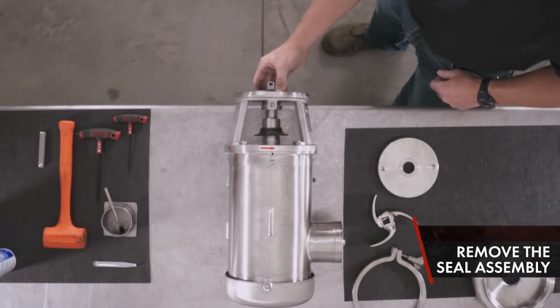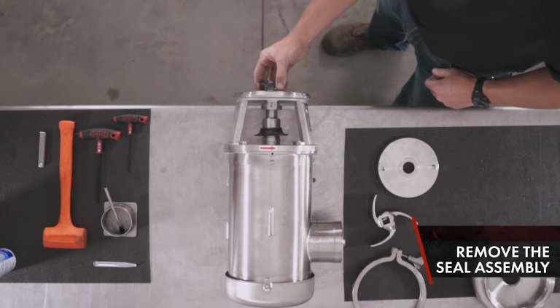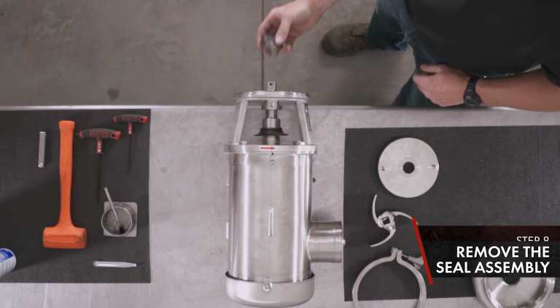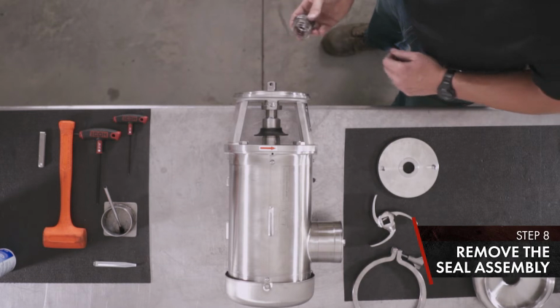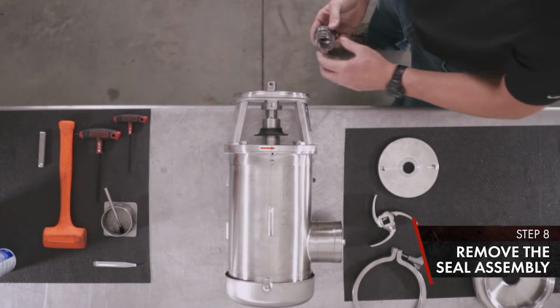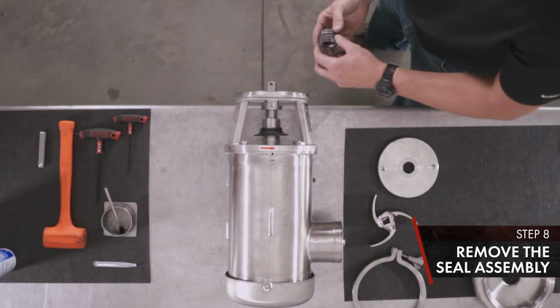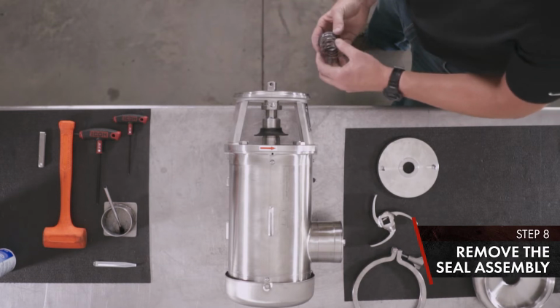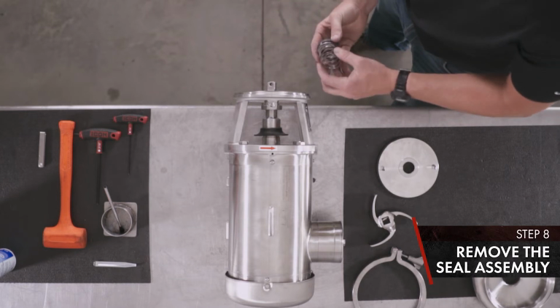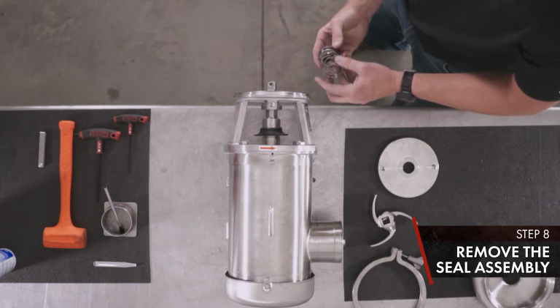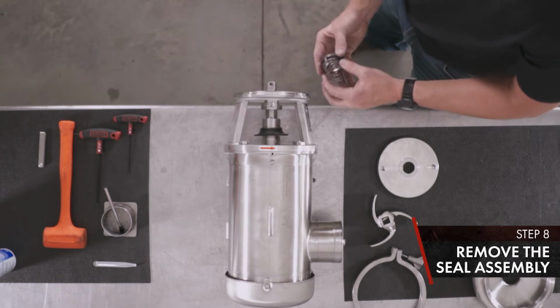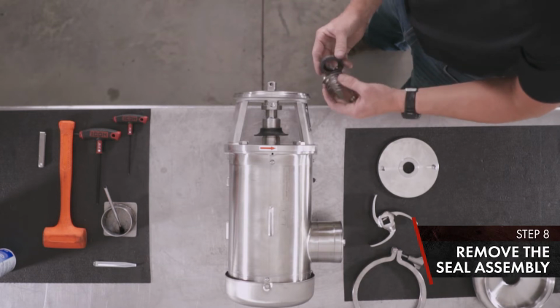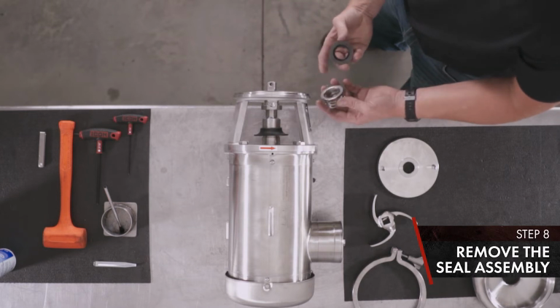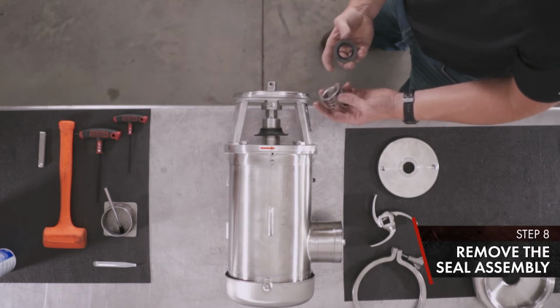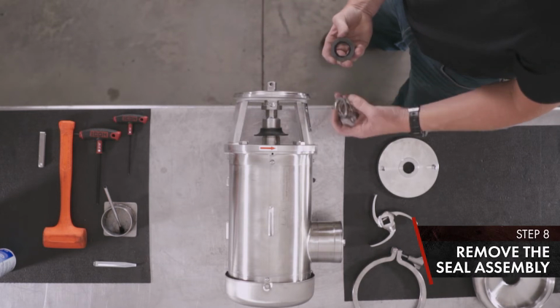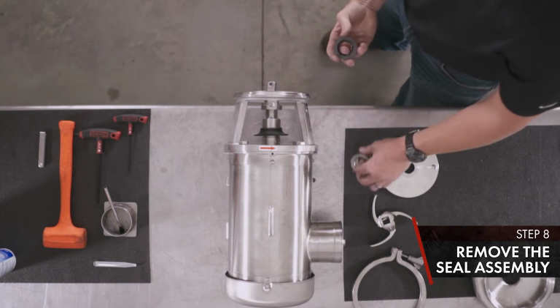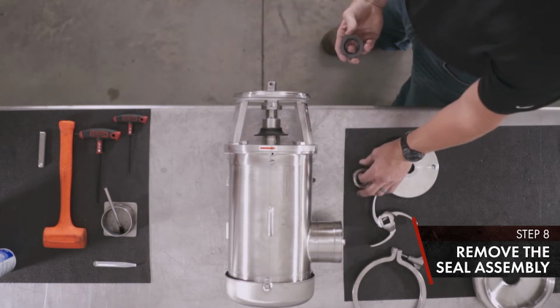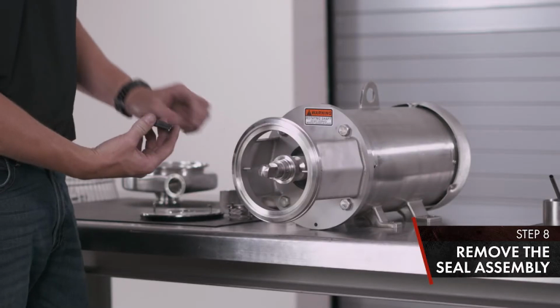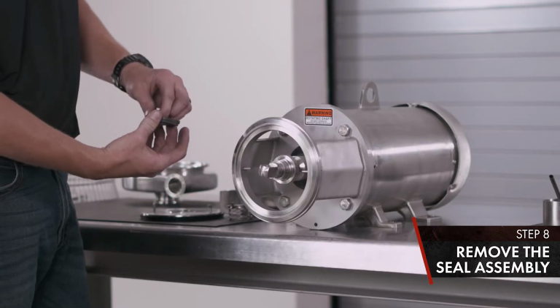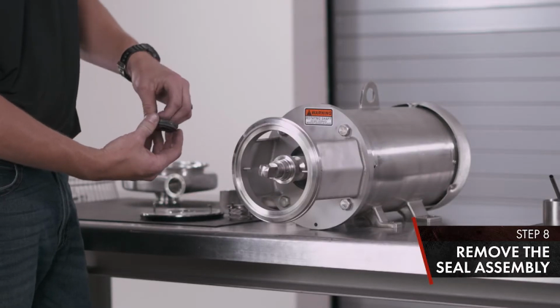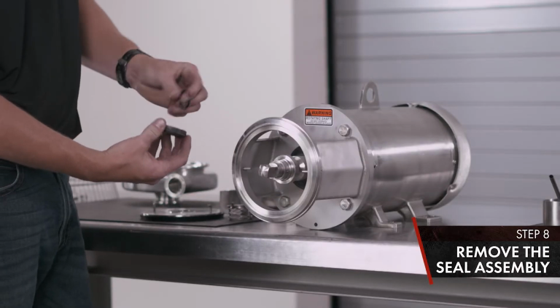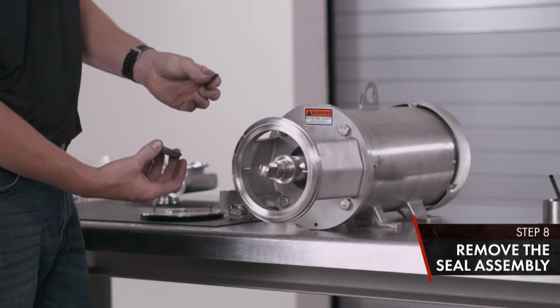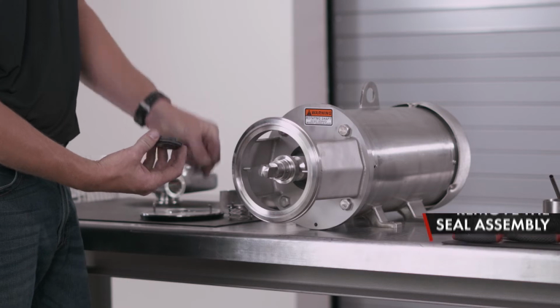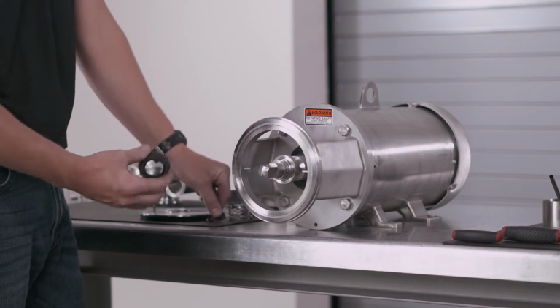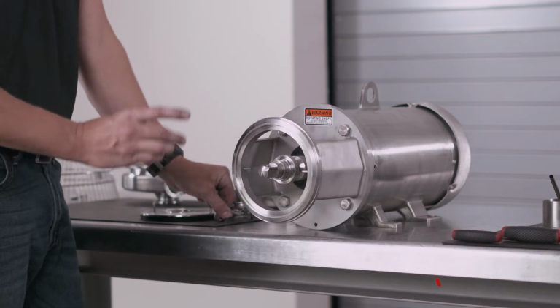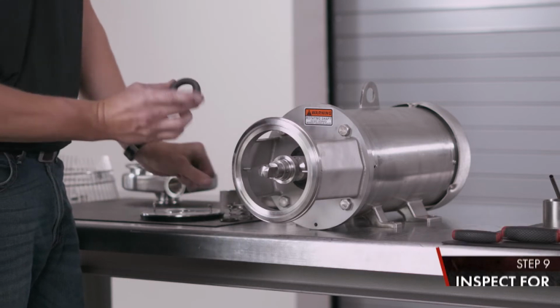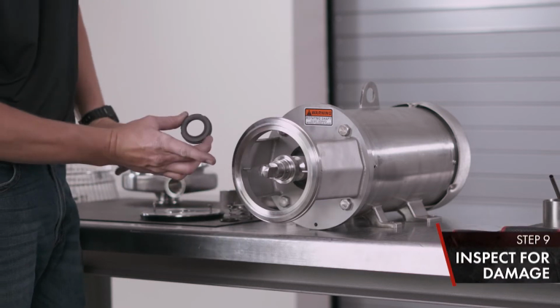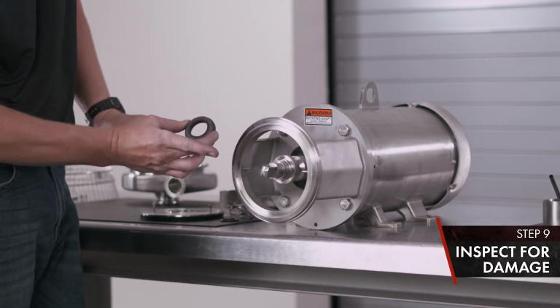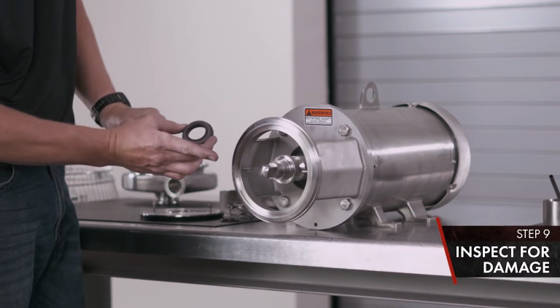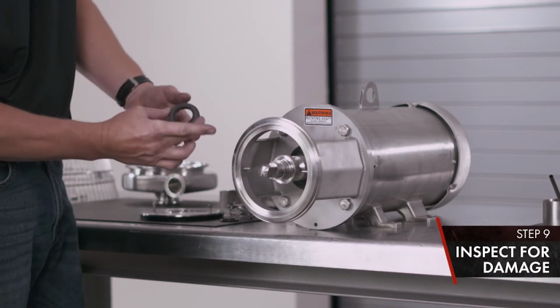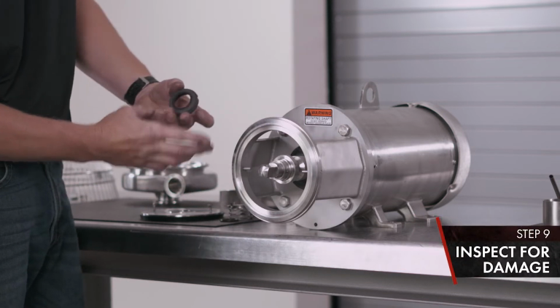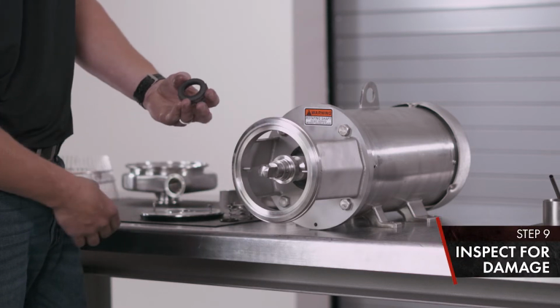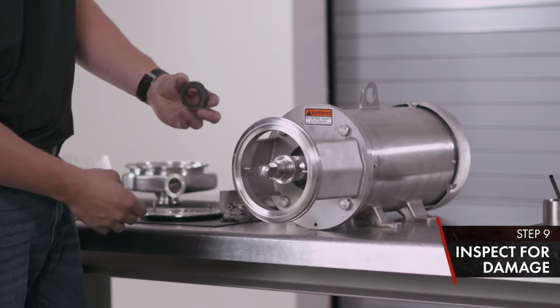Remove your seal assembly: spring, tab washer, O-ring, rotating seal. Inspect for damage.